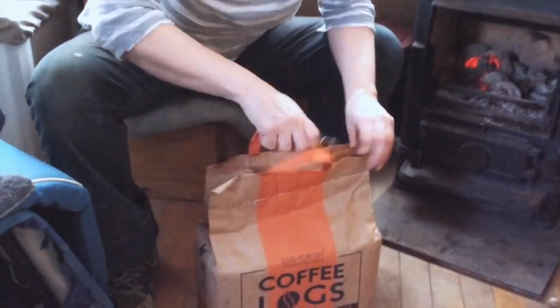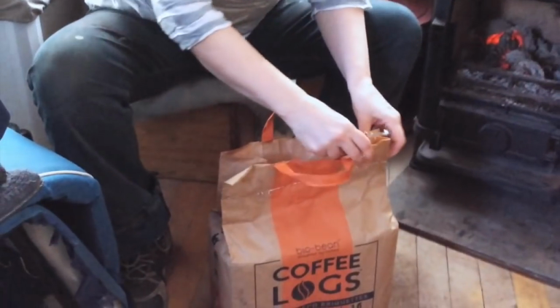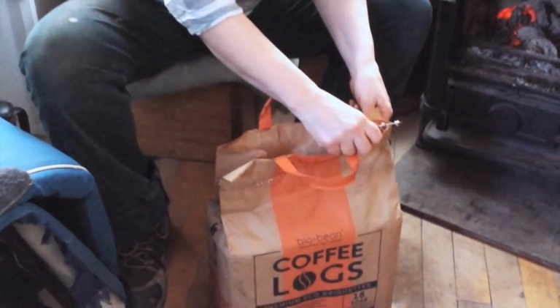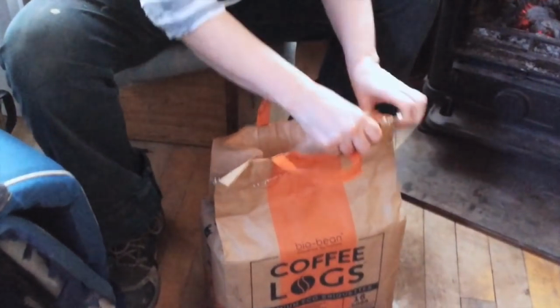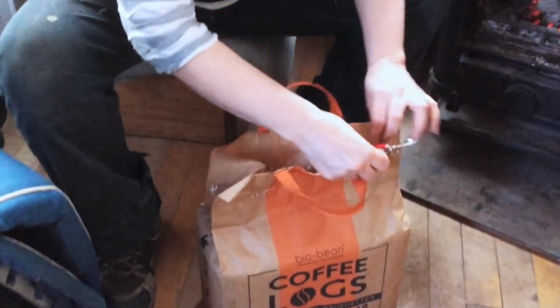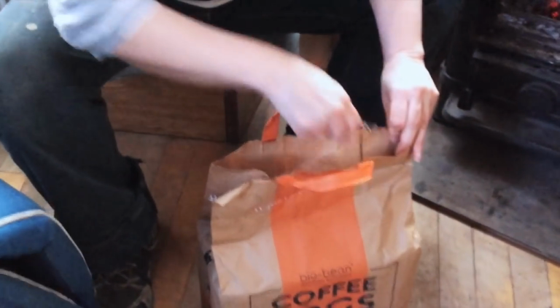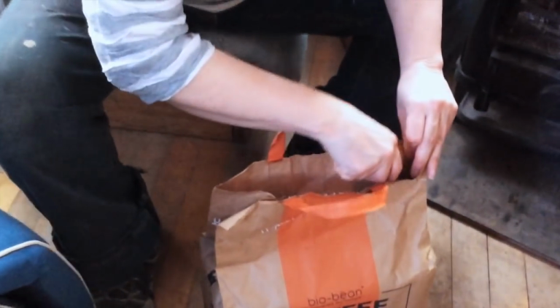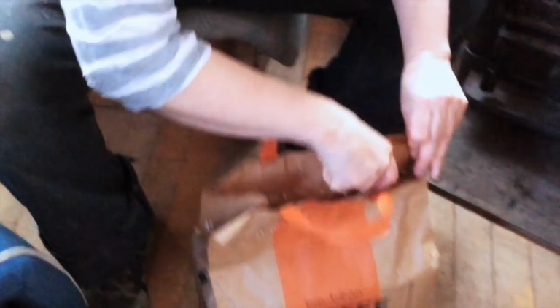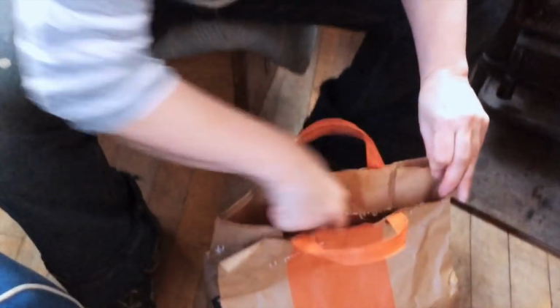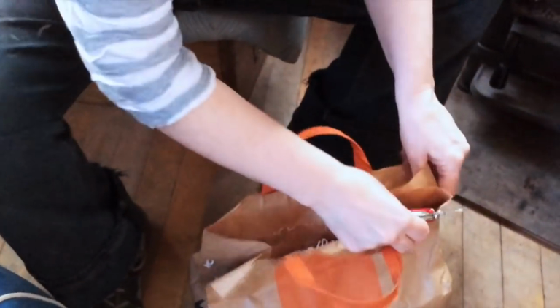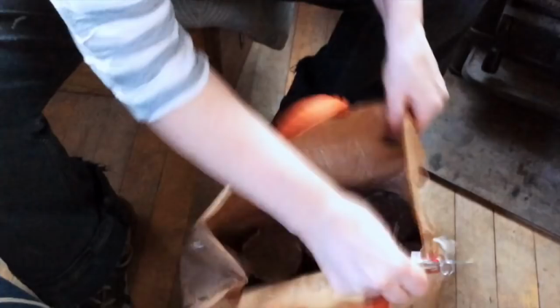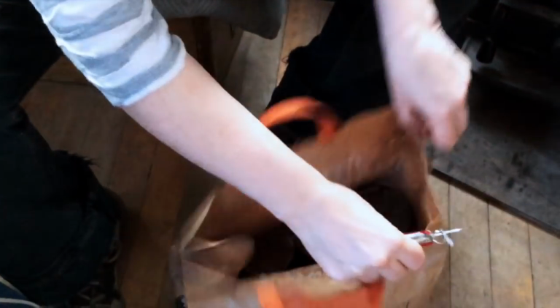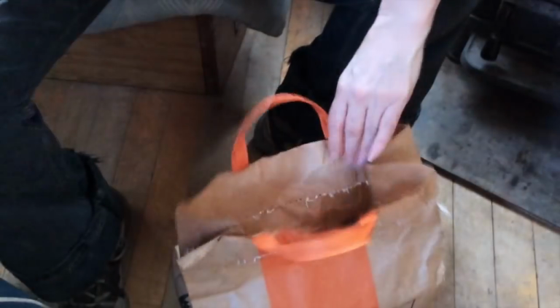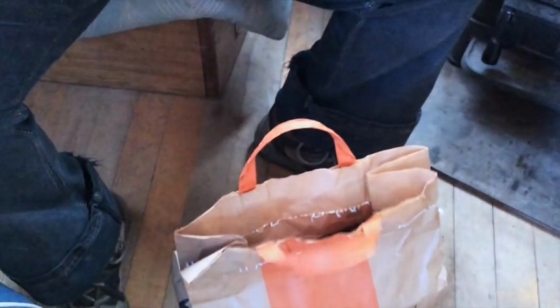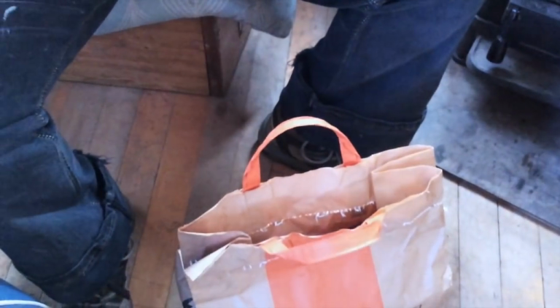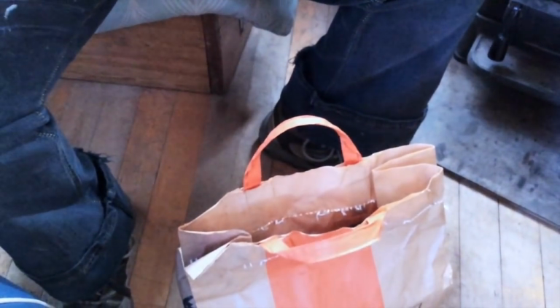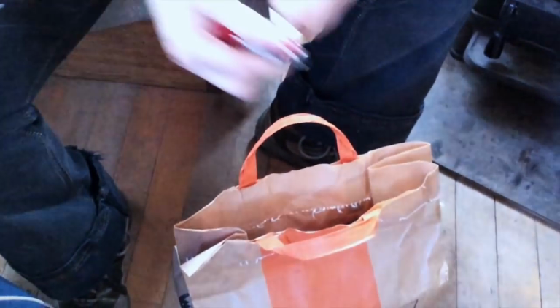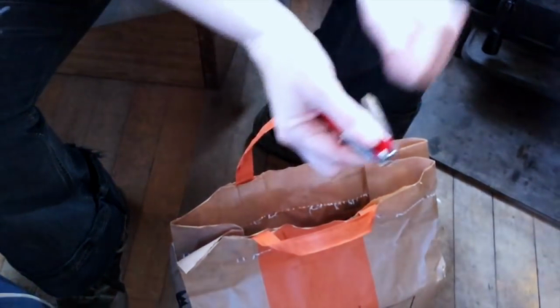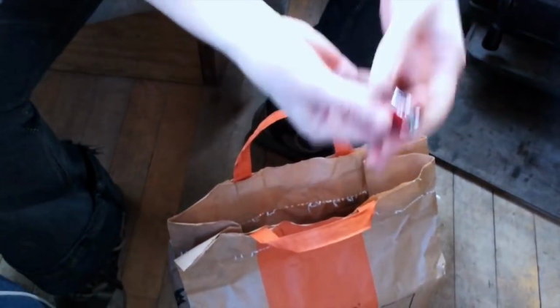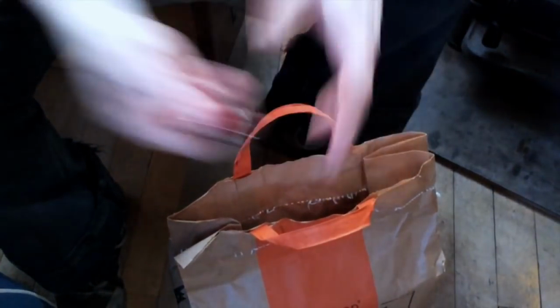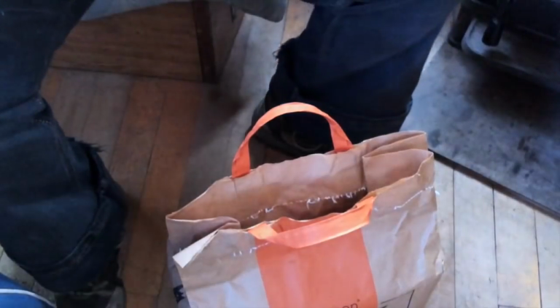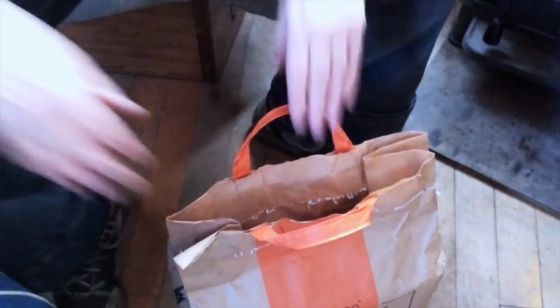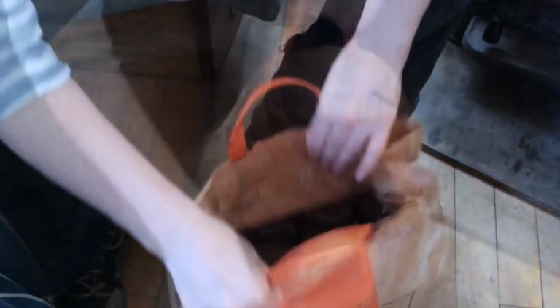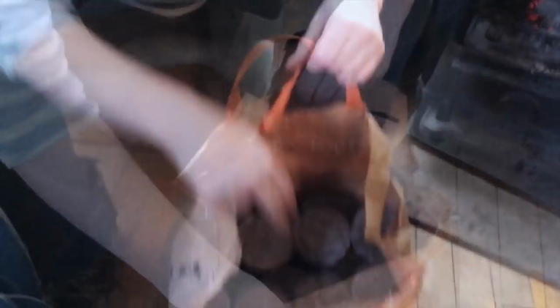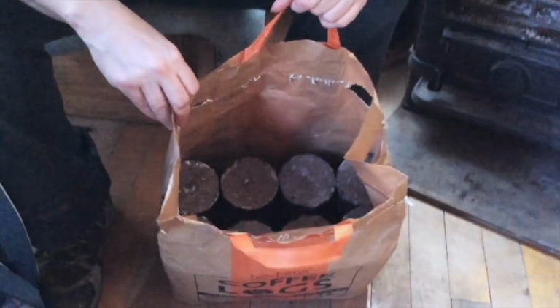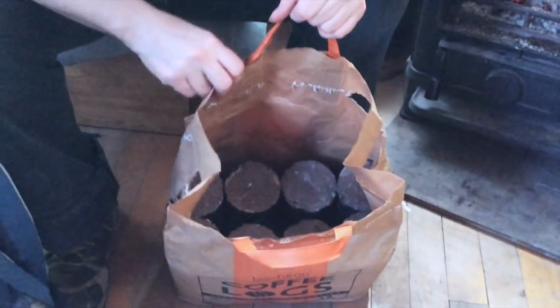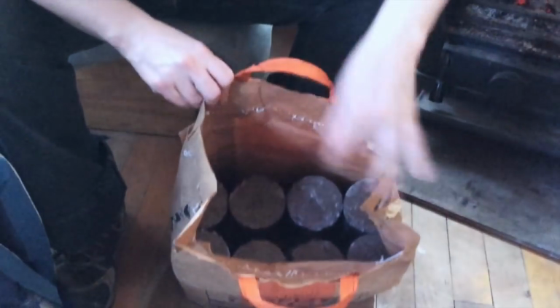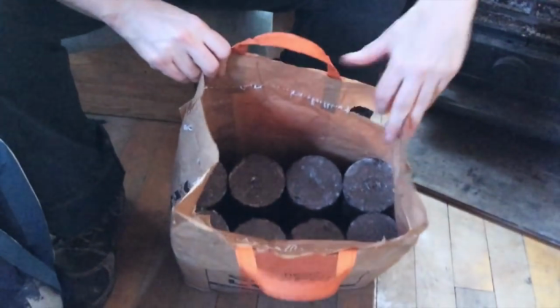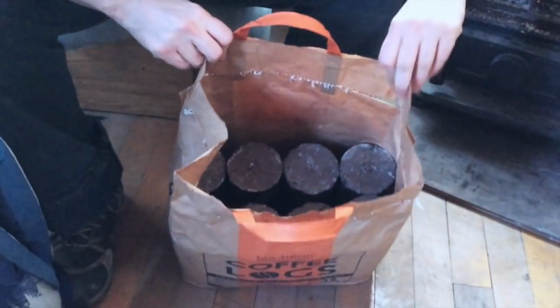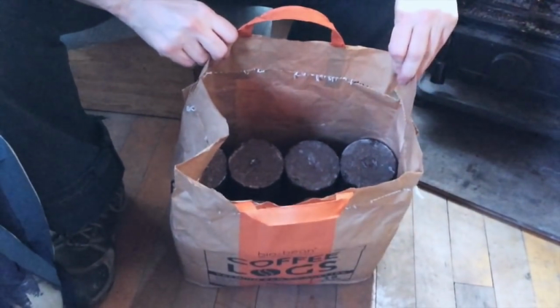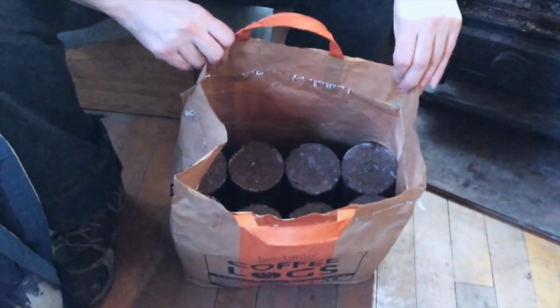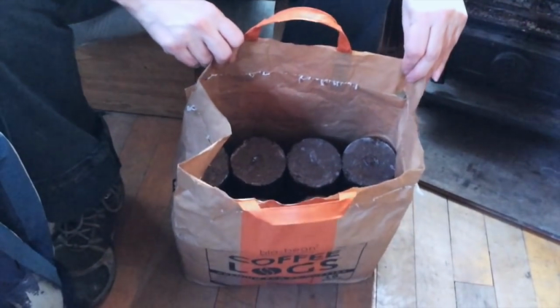Marty, come look at this! Safety first. Look at this. Amazing.